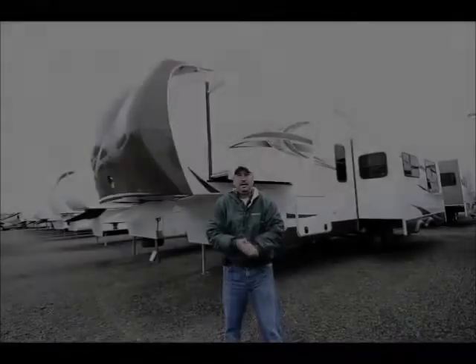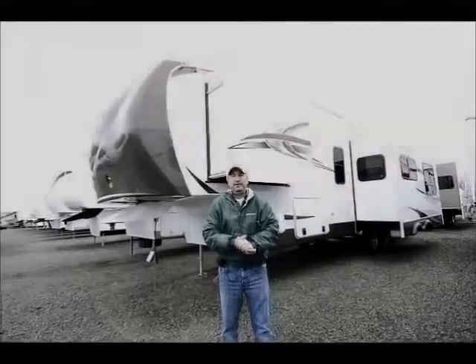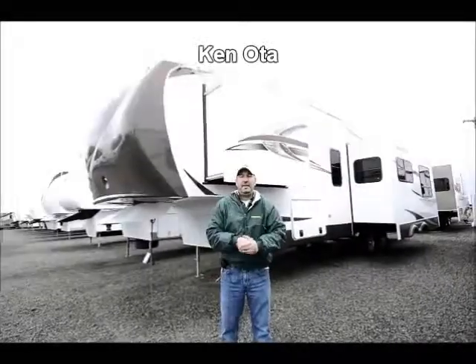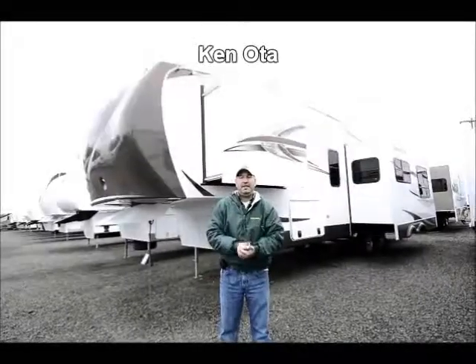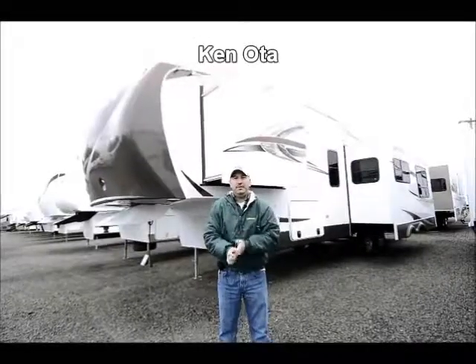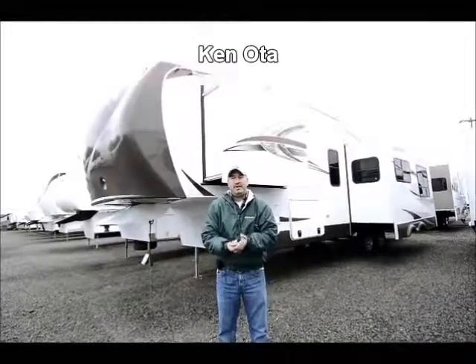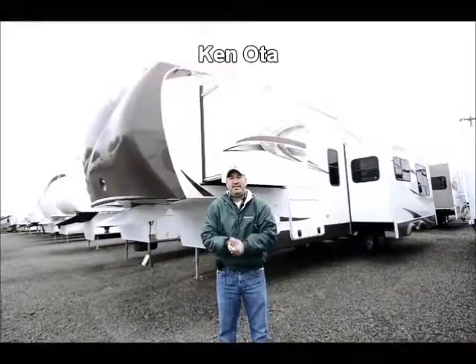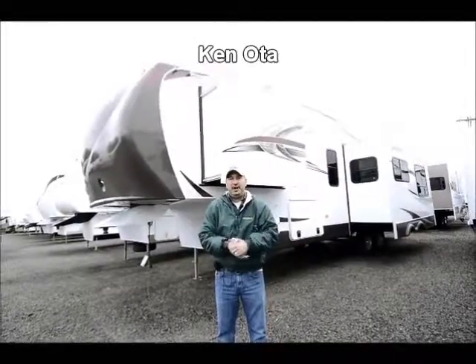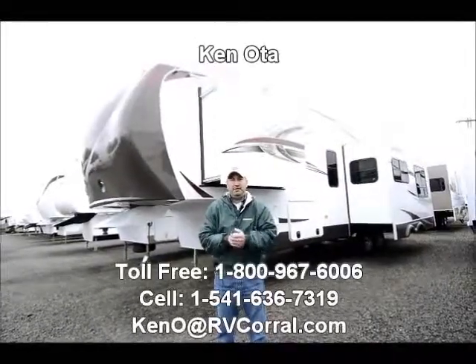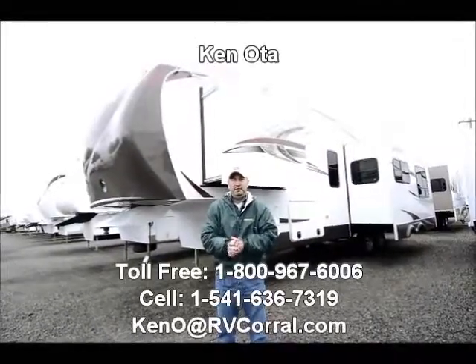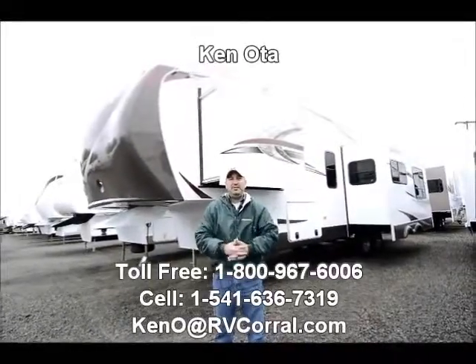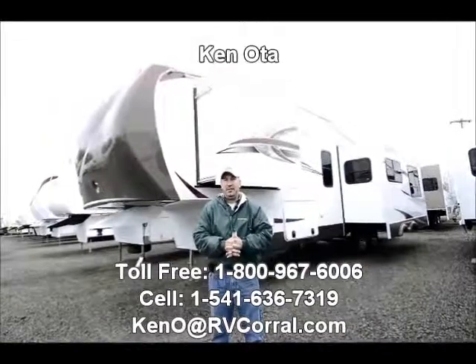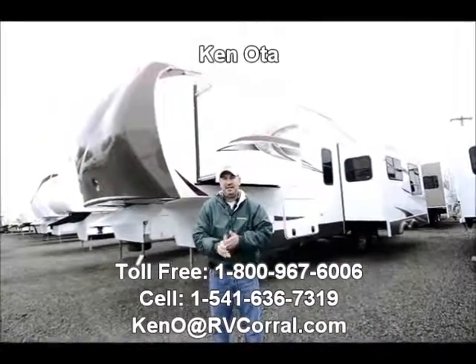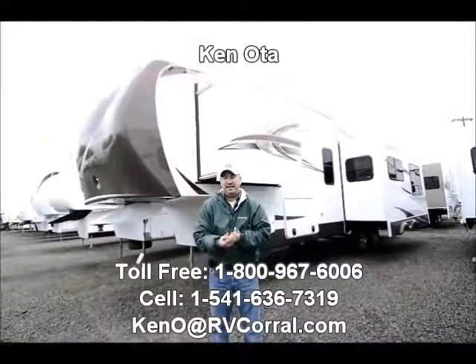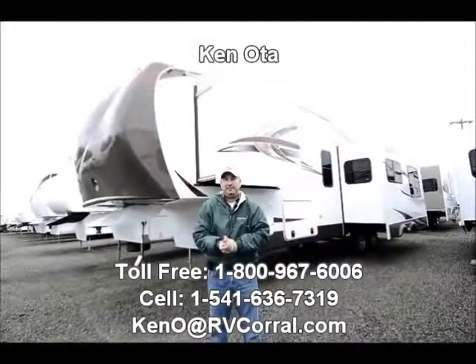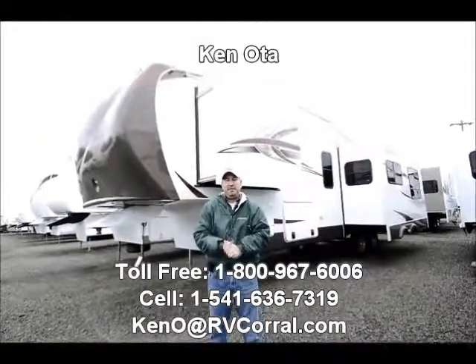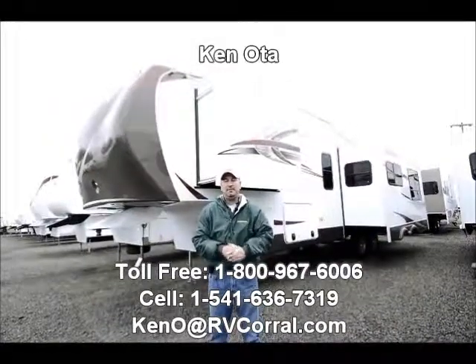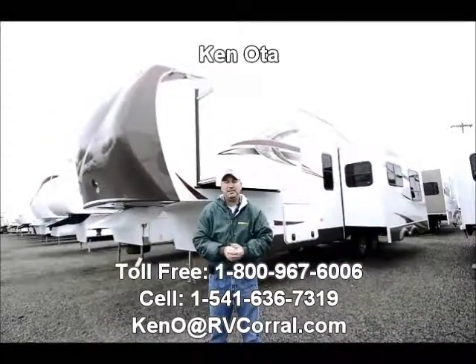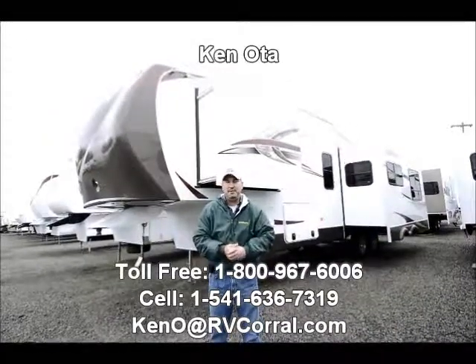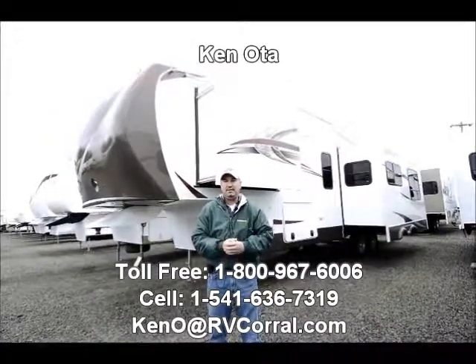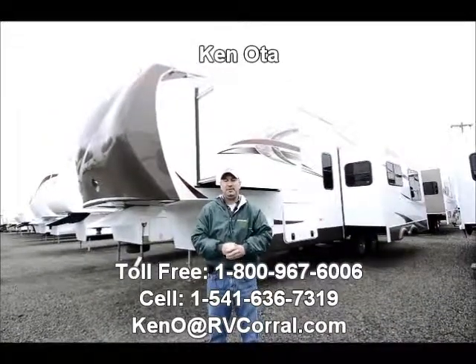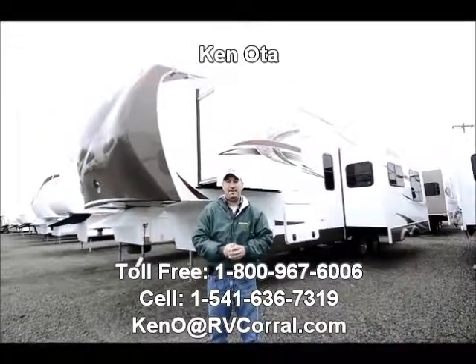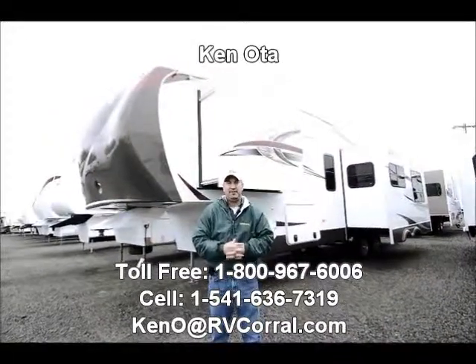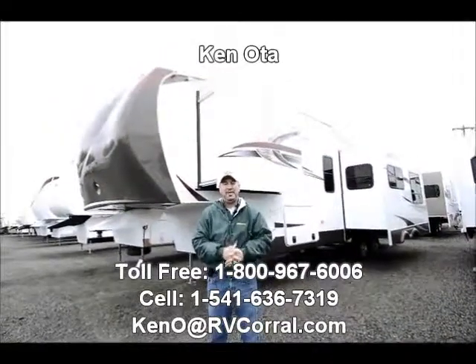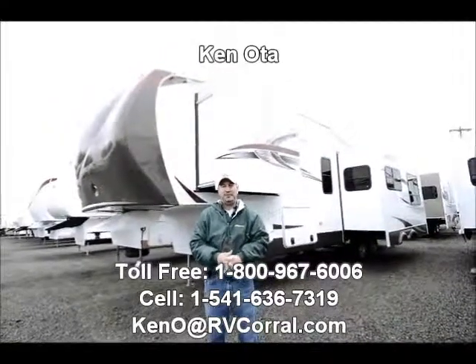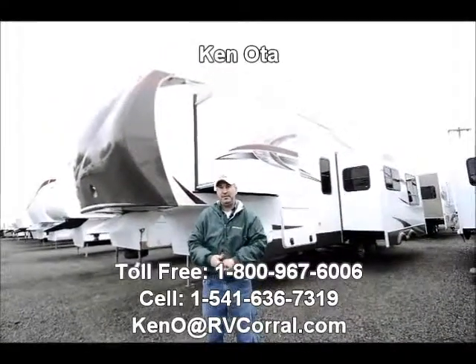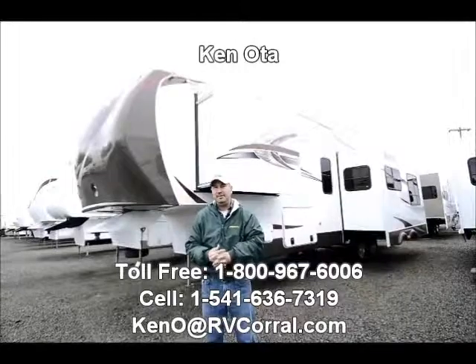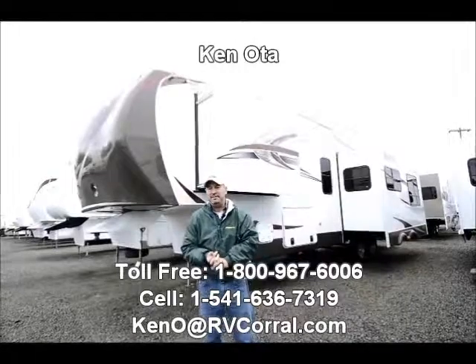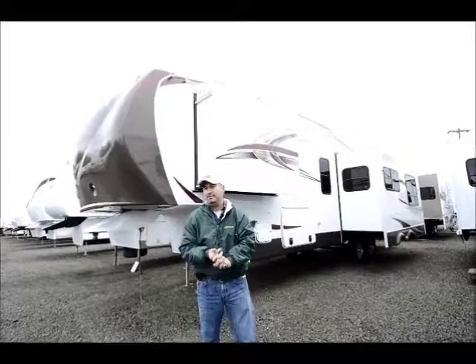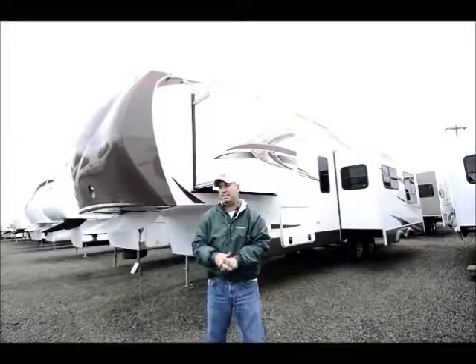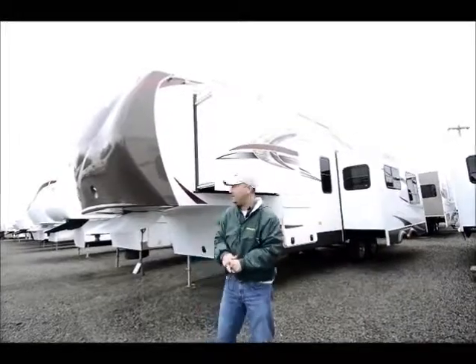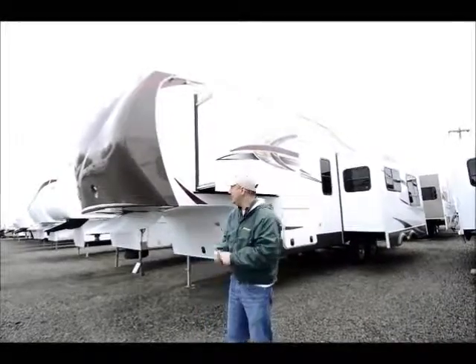Hi folks, my name is Ken Ota. I'm with the RV Corral in beautiful Eugene, Oregon, and I'd like to take a few moments of your time and talk to you about the 2013 Raven, which is made by Winnebago.